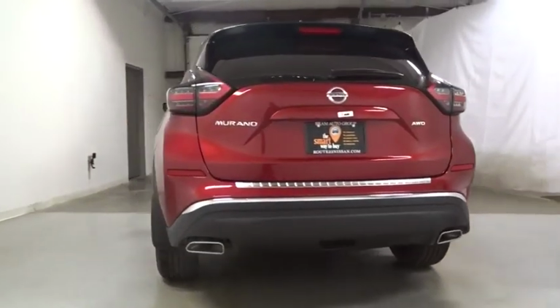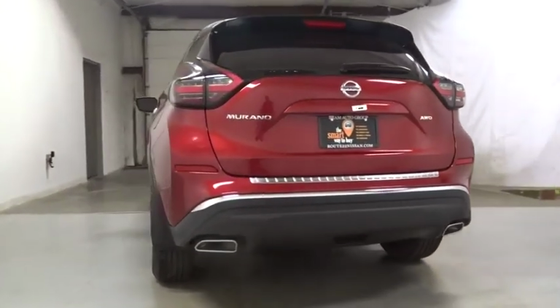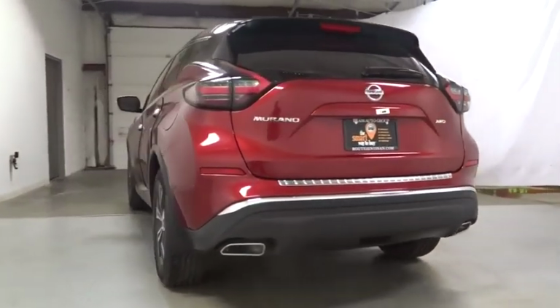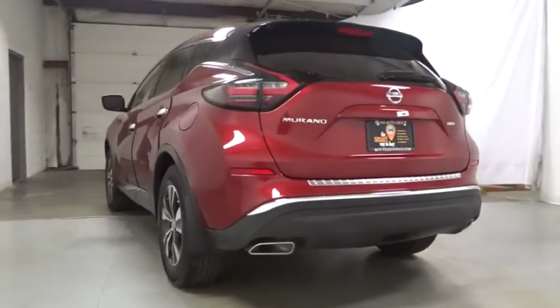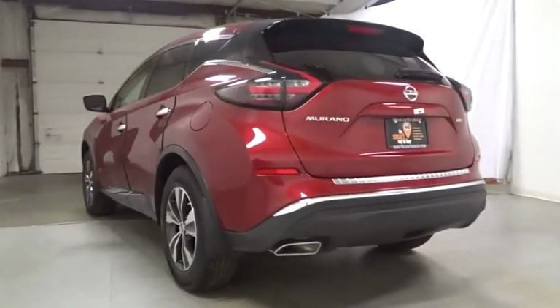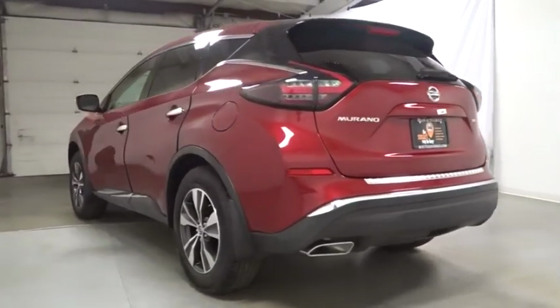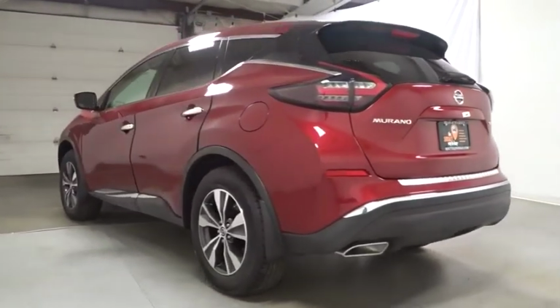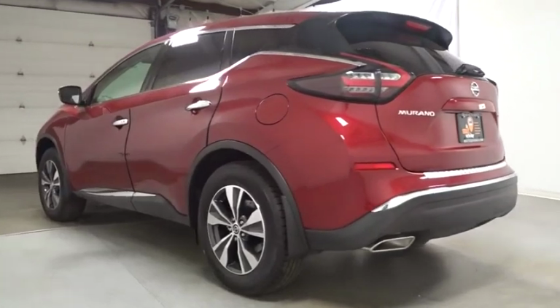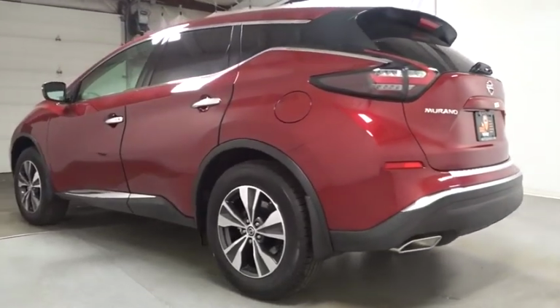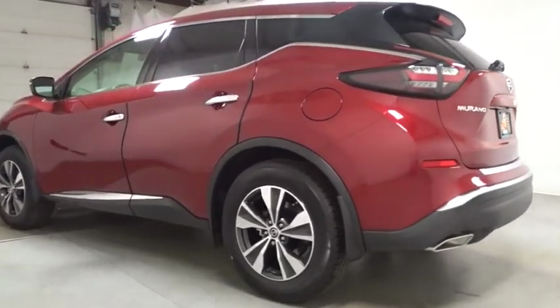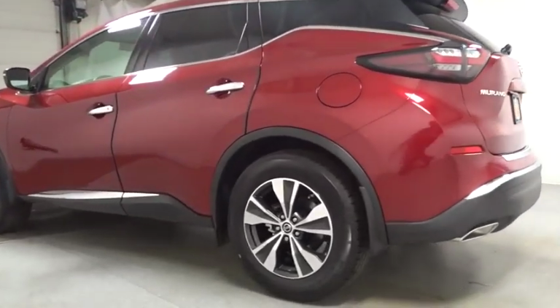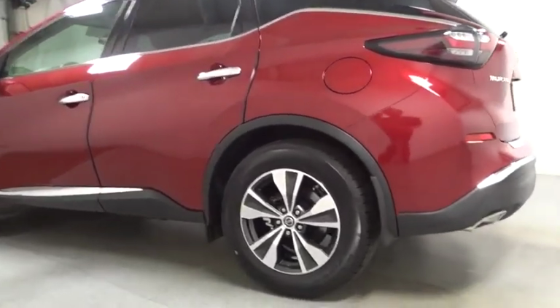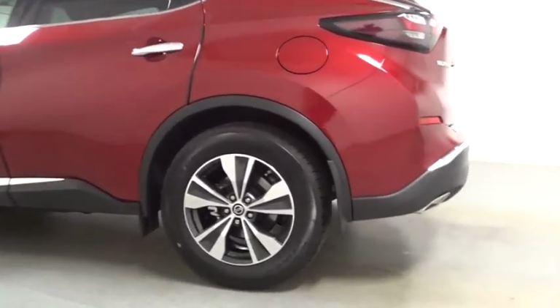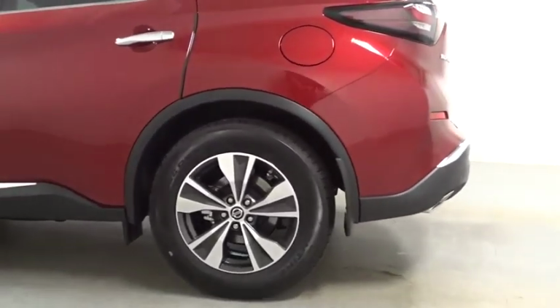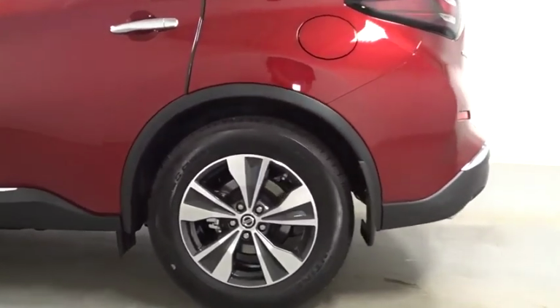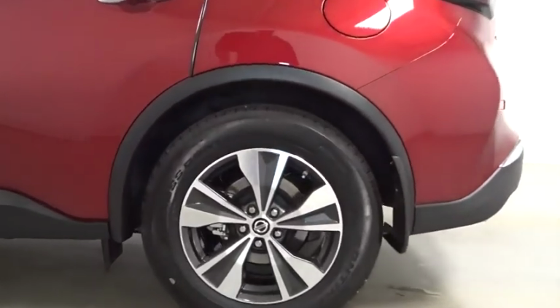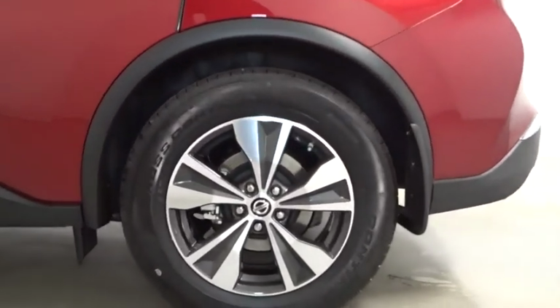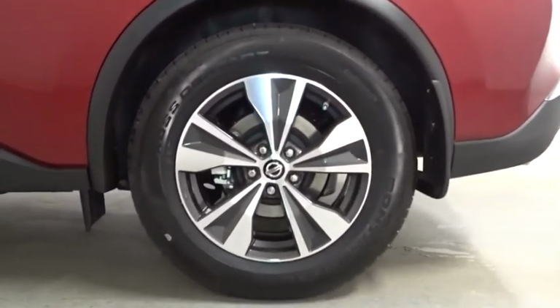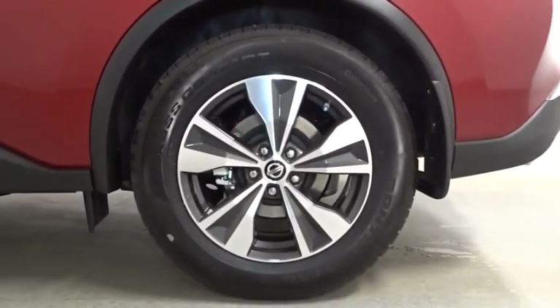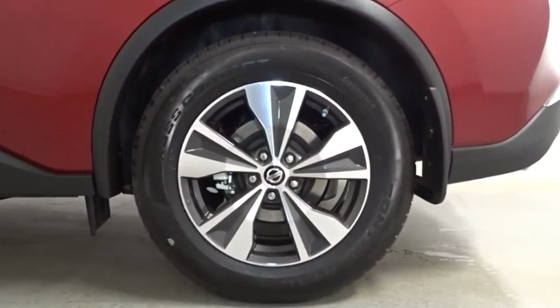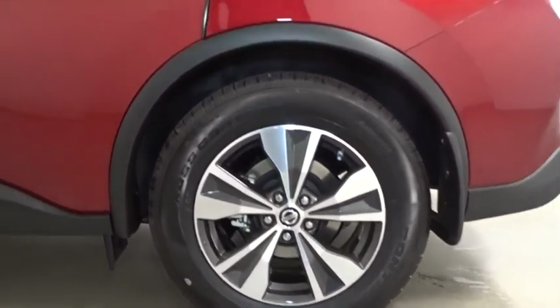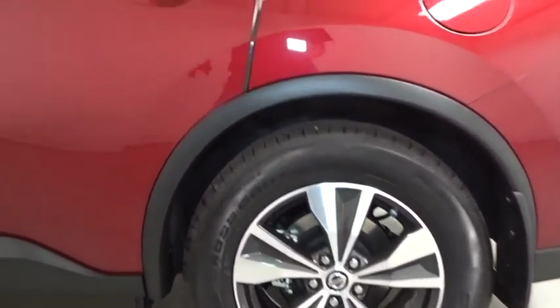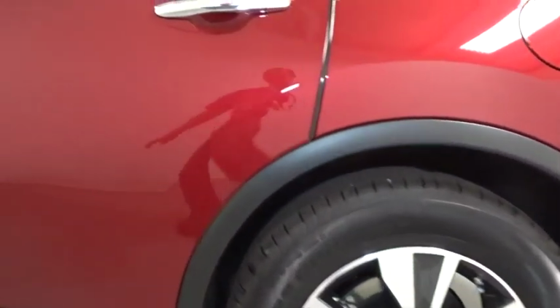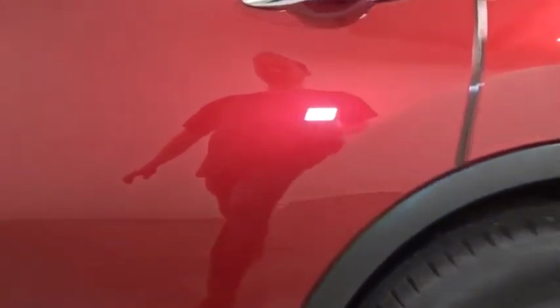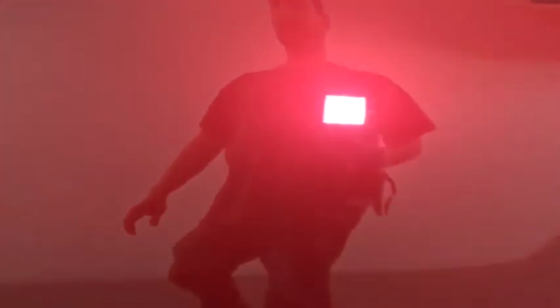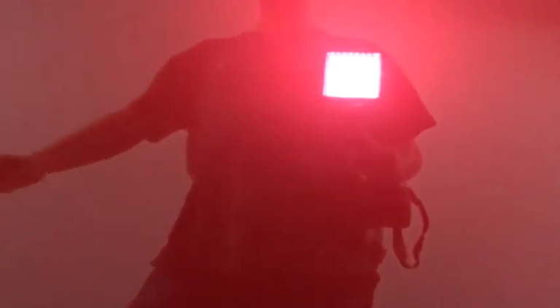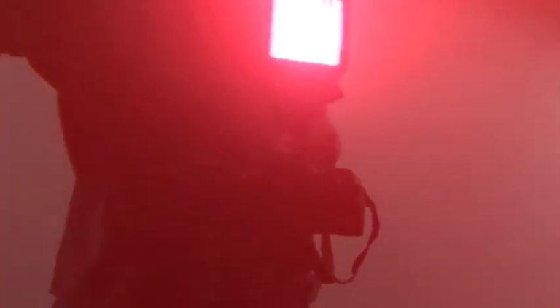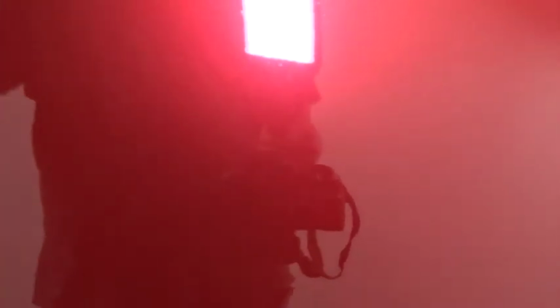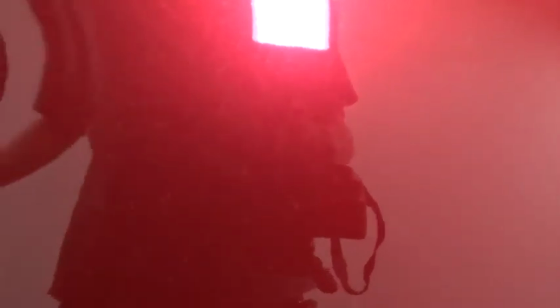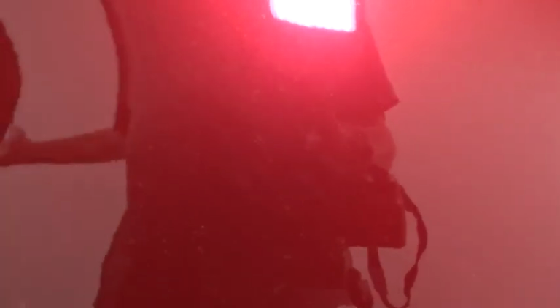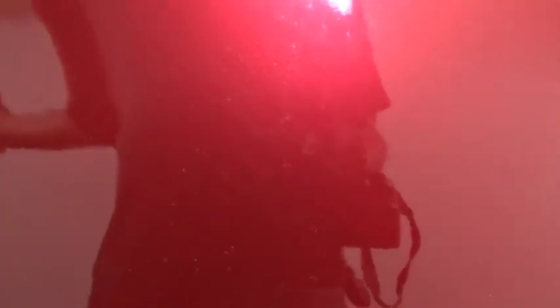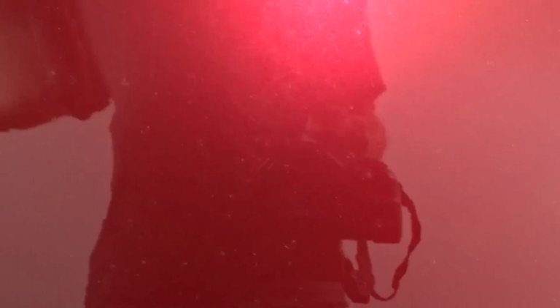Keyless entry, electronic stability control, trip computer, clock, day and night rearview mirror, outside temperature gauge, tachometer, Sirius satellite radio, cloth seat trim, engine immobilizer, tinted glass.